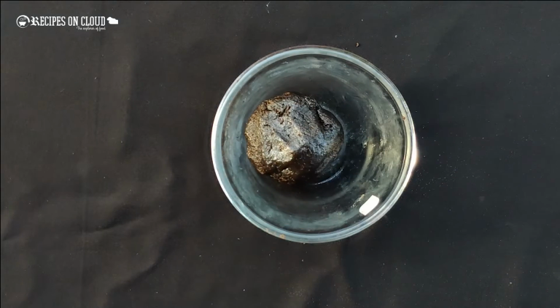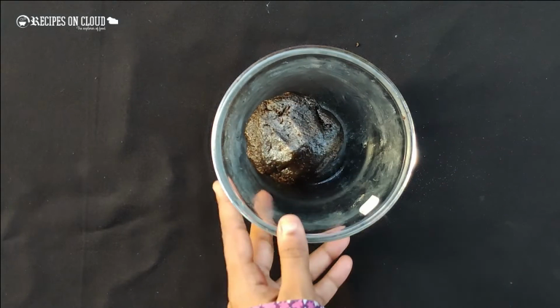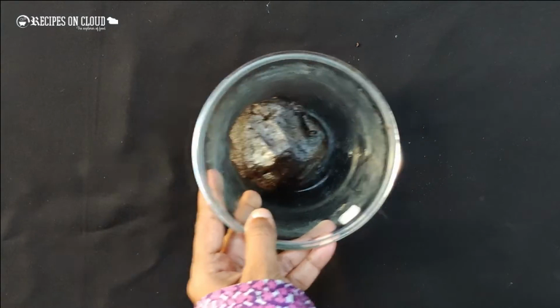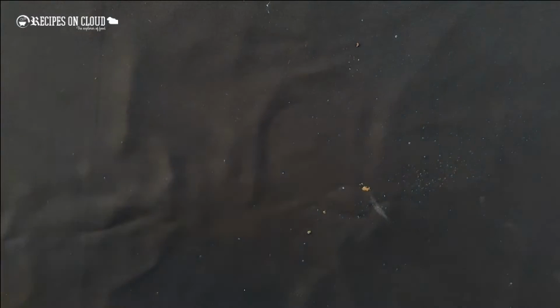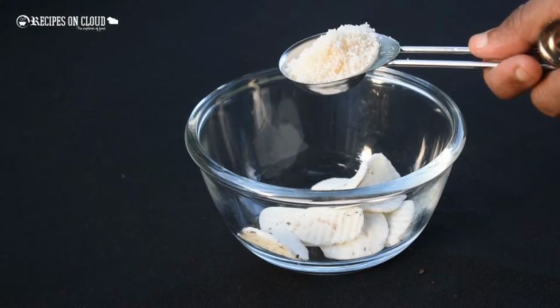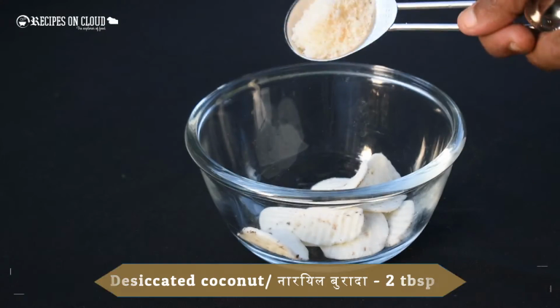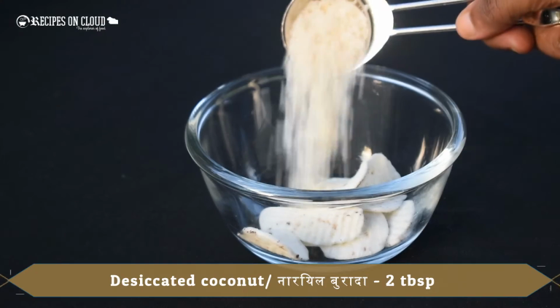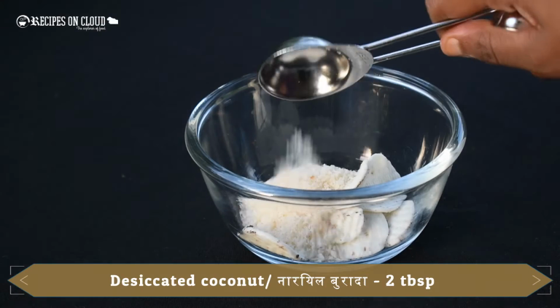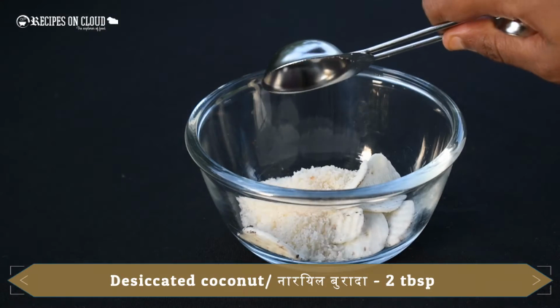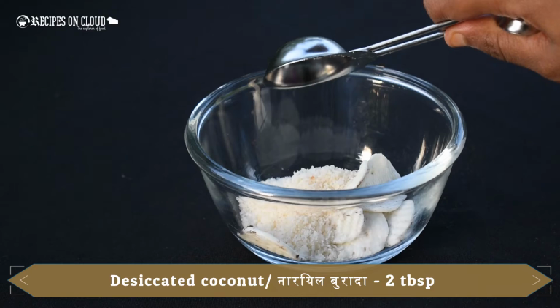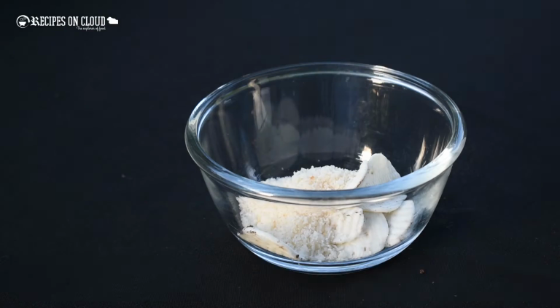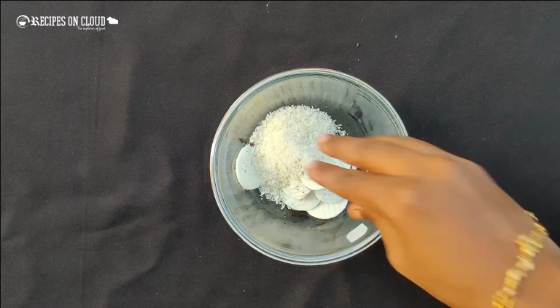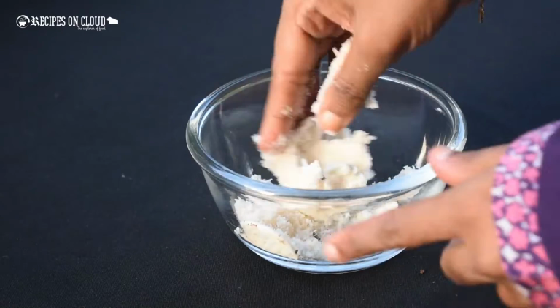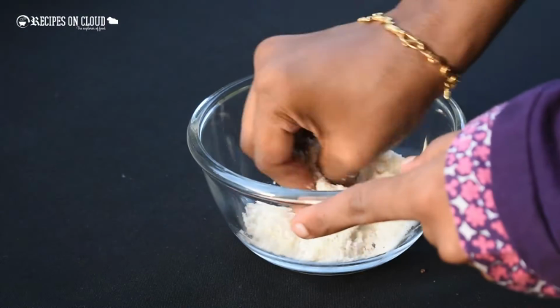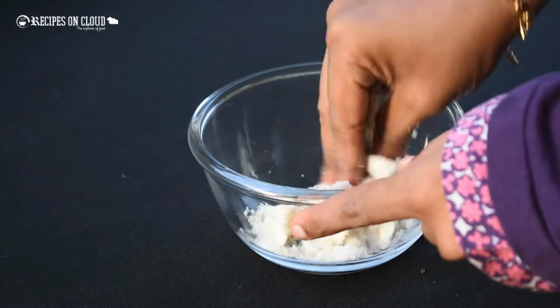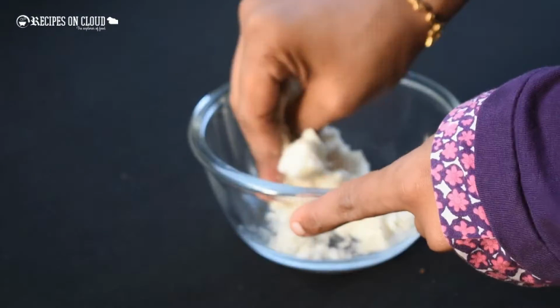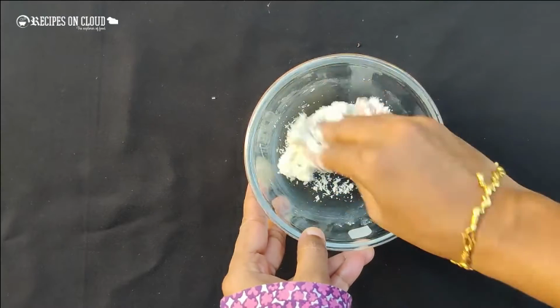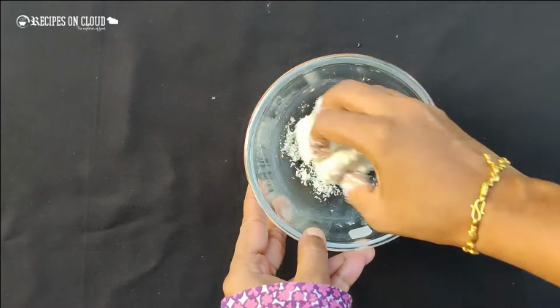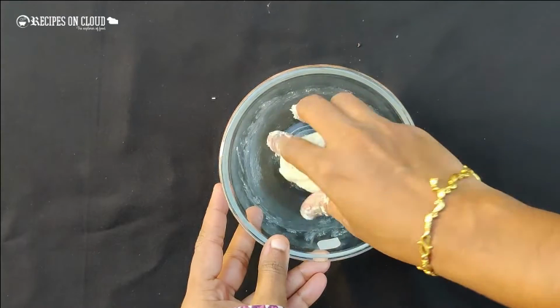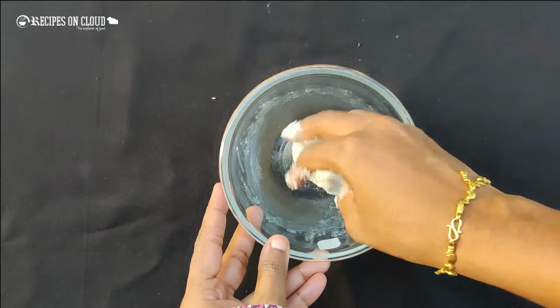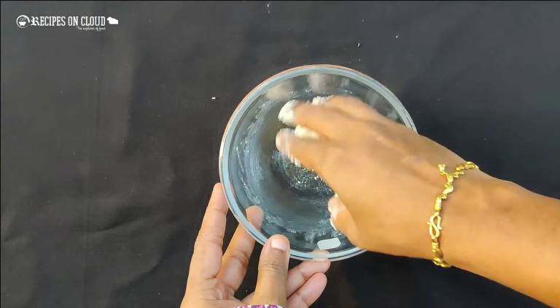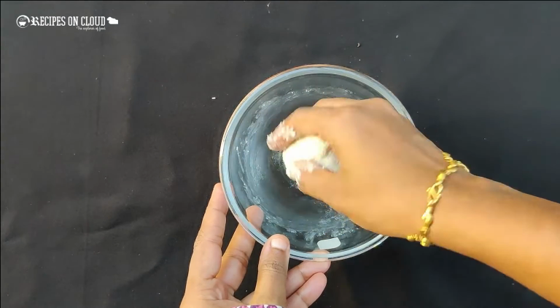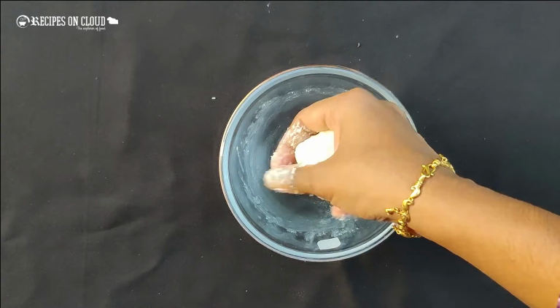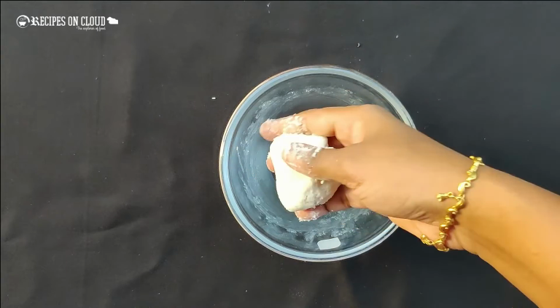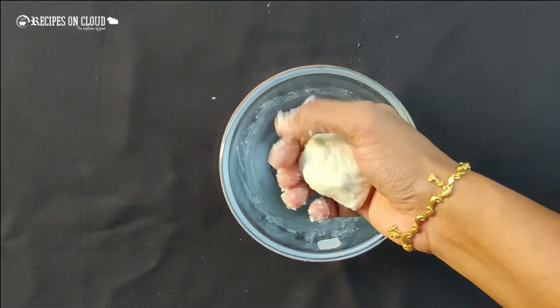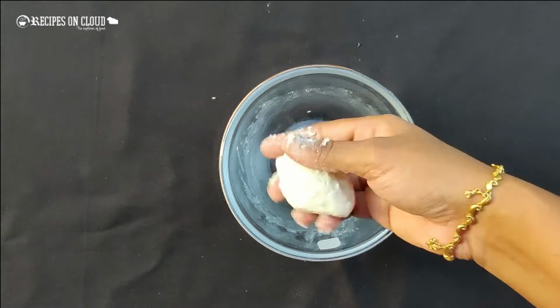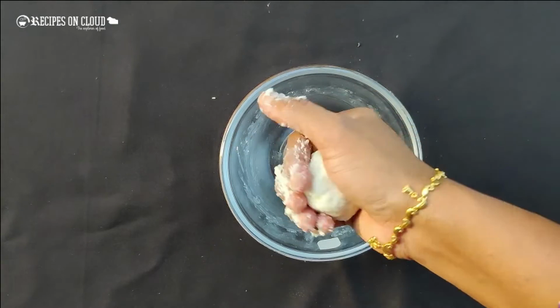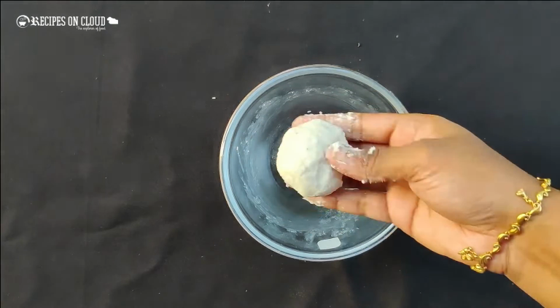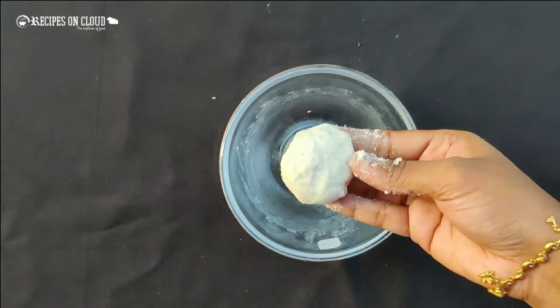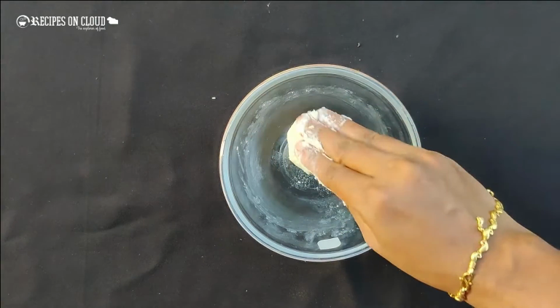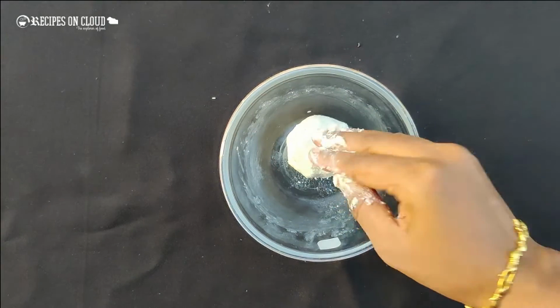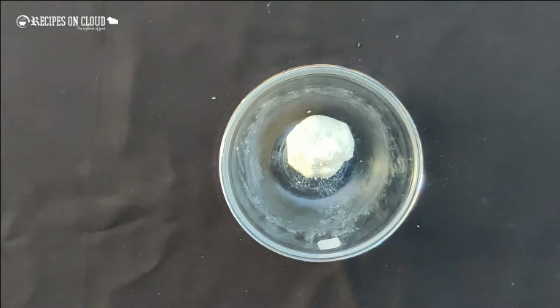Let's prepare the stuffing. Along with the cream, add 2 tablespoons of desiccated coconut and knead into a dough. Now the stuffing is also ready.